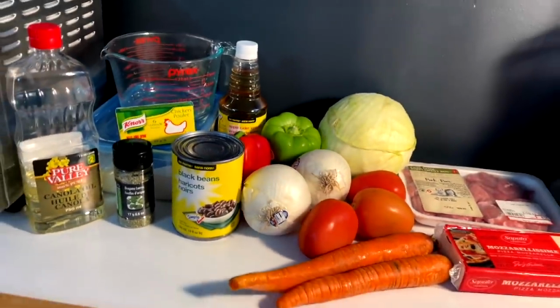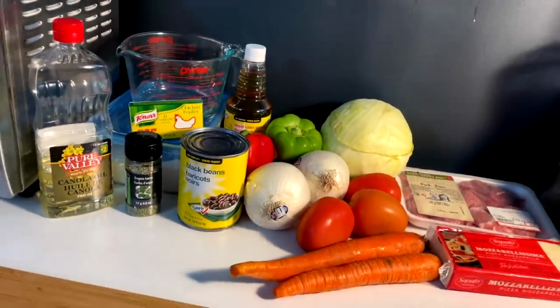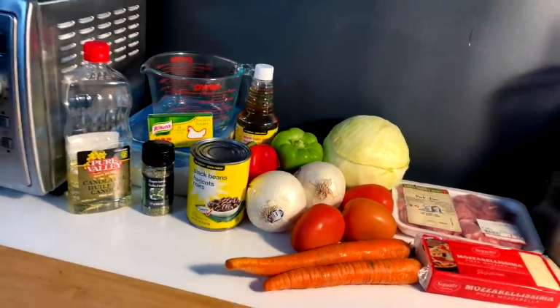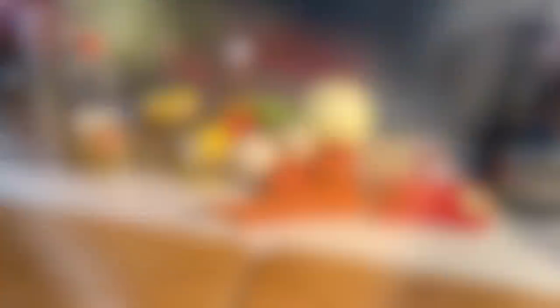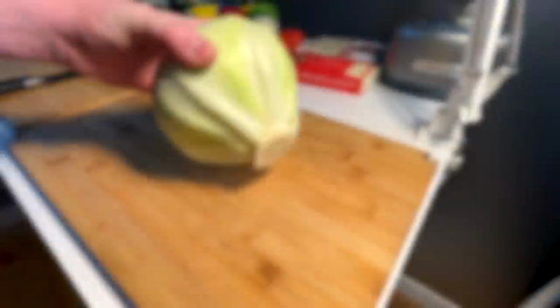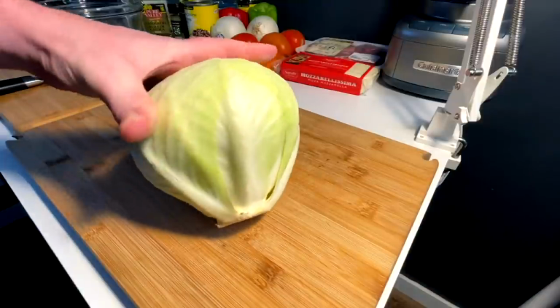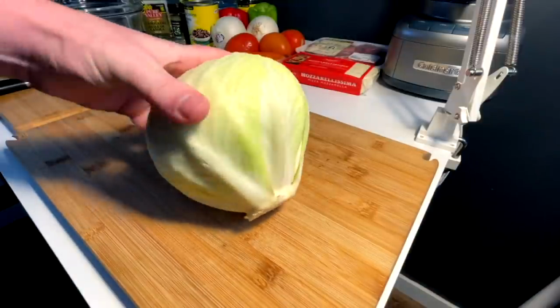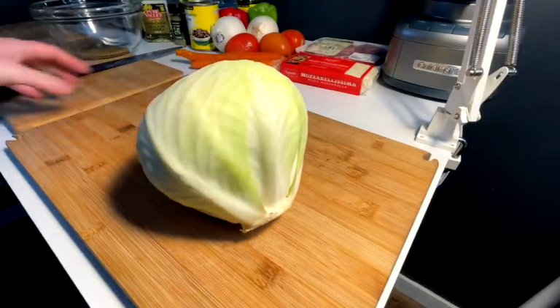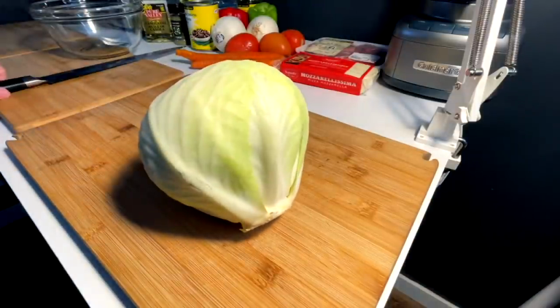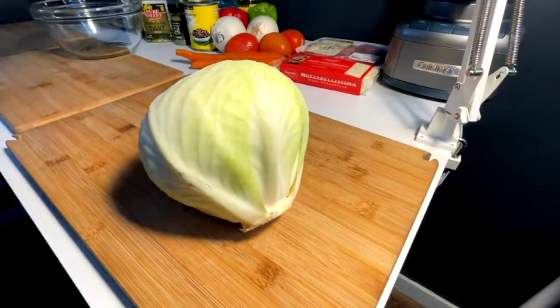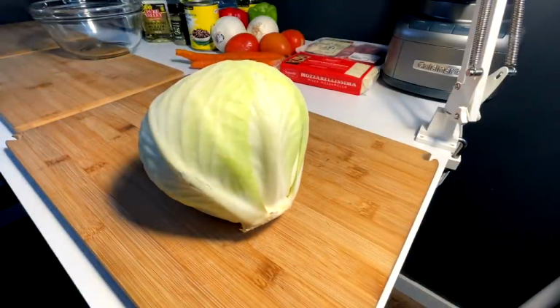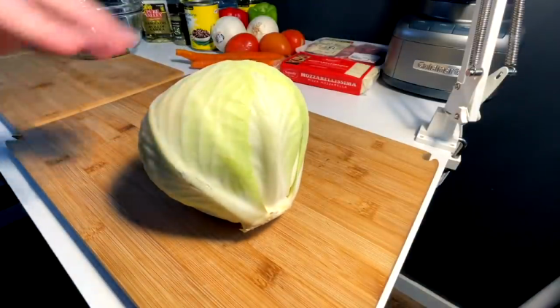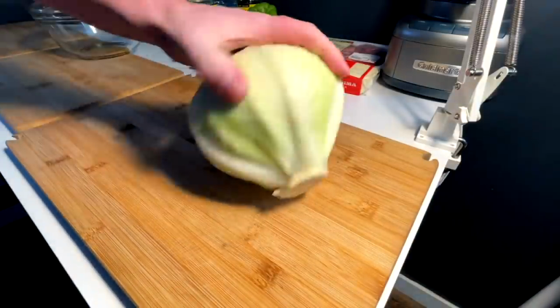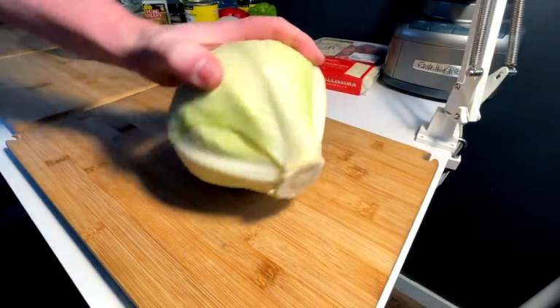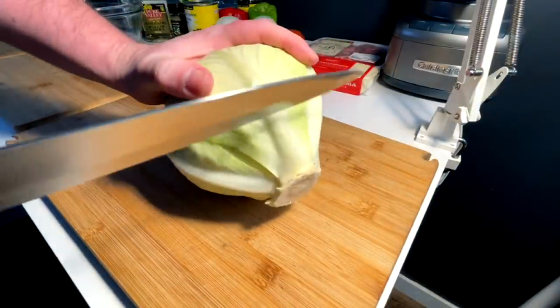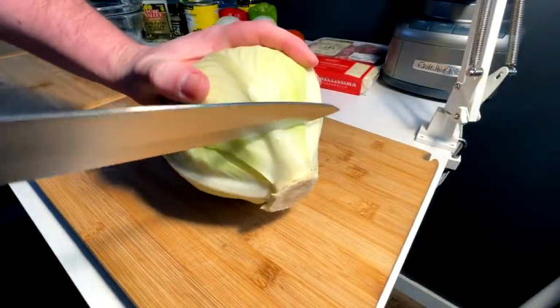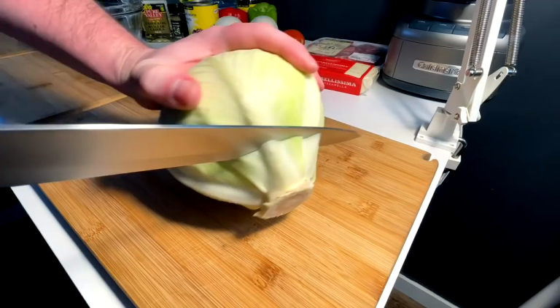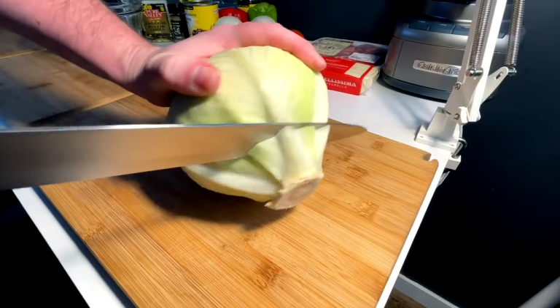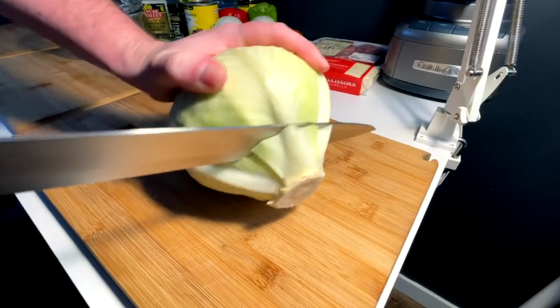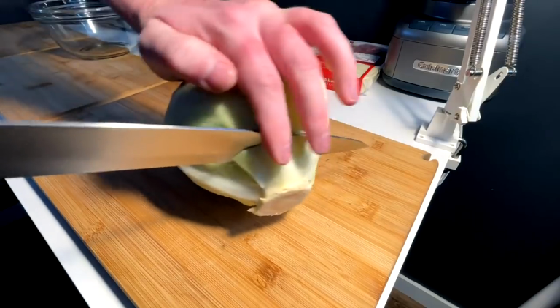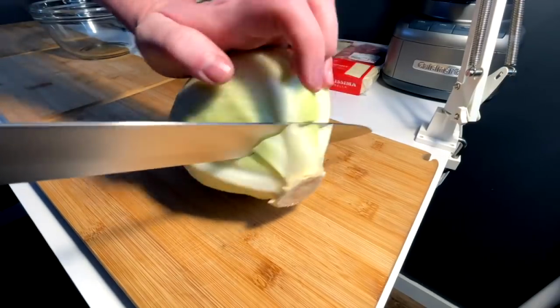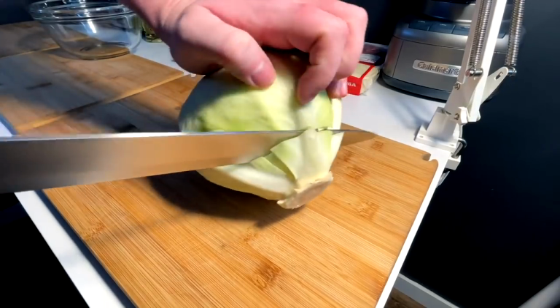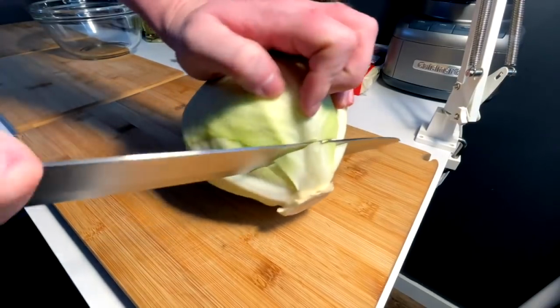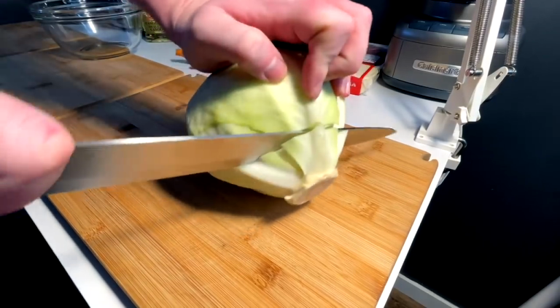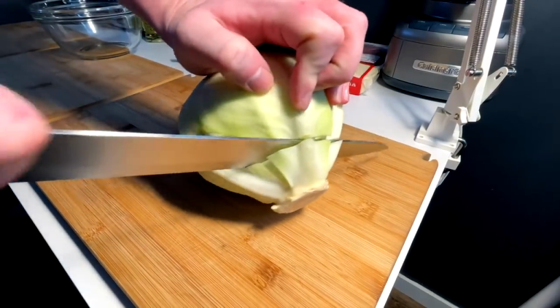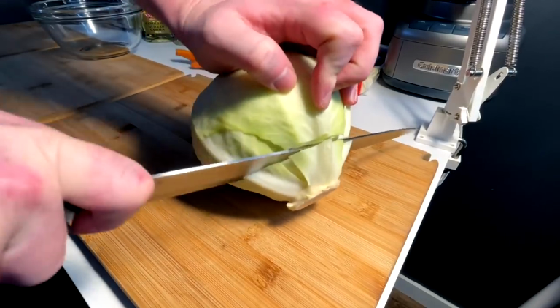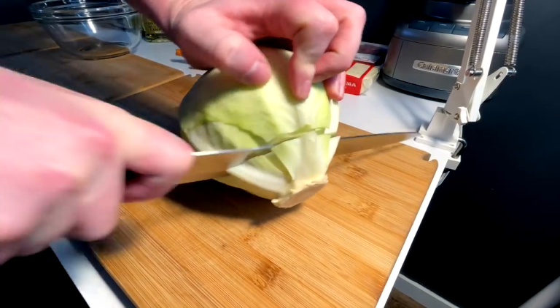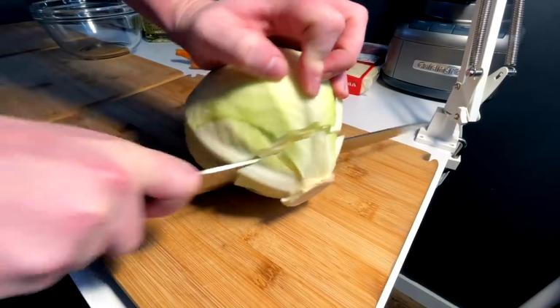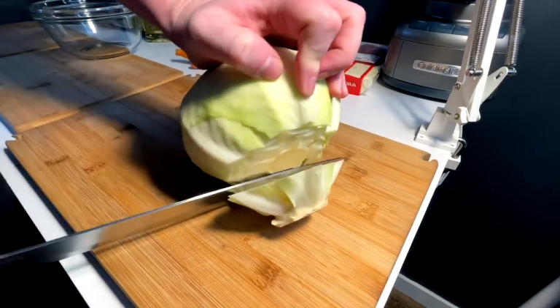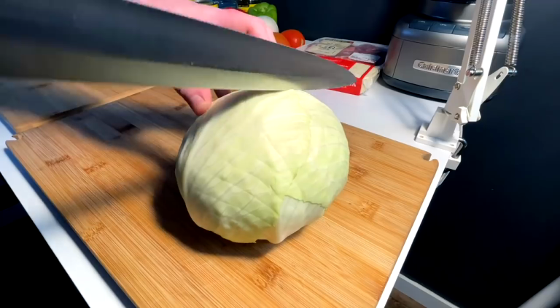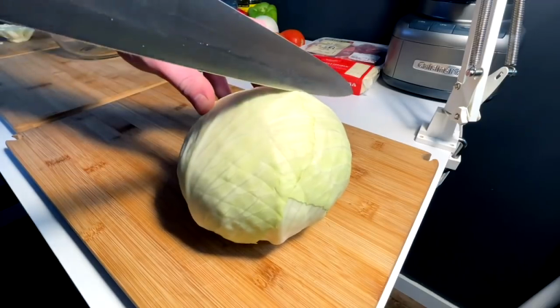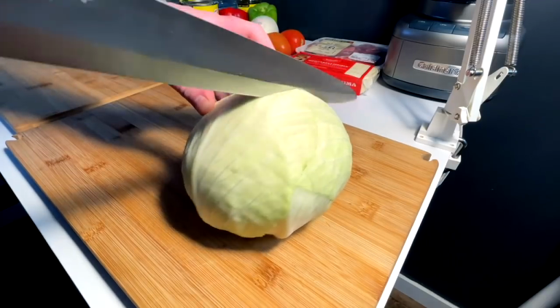Curtido, from what I can tell, is basically a pickled cabbage or like a pickled coleslaw. Got the Bushido blade out today. Half this bad boy.